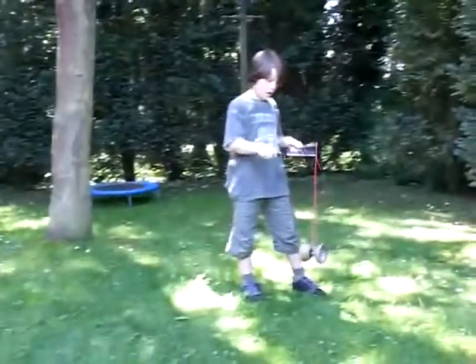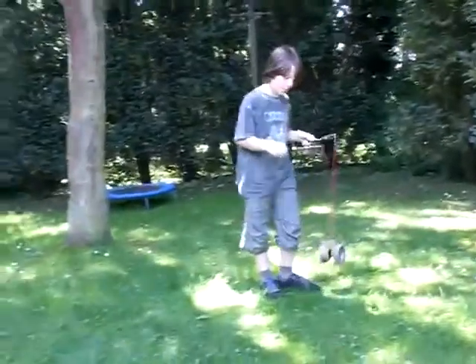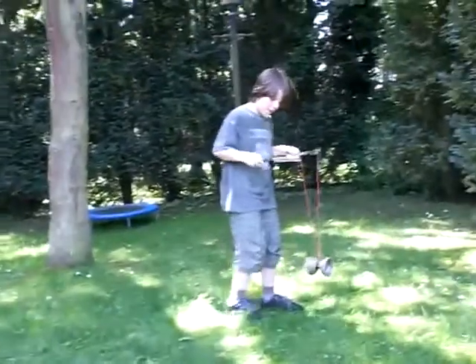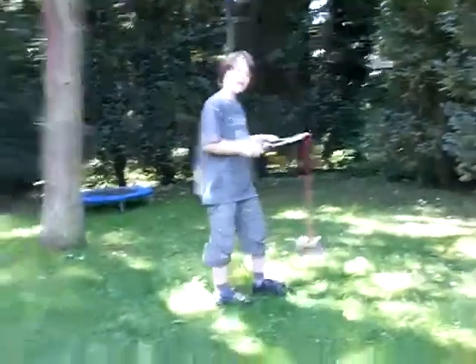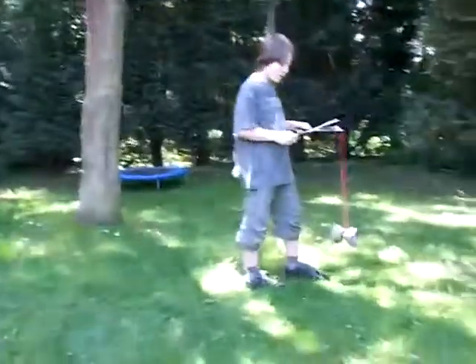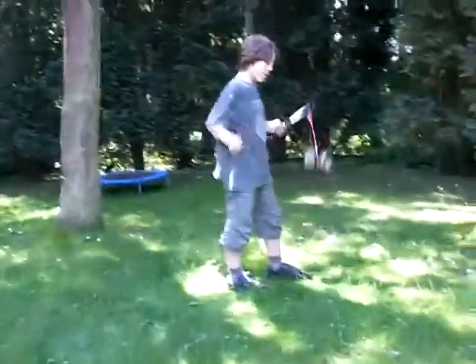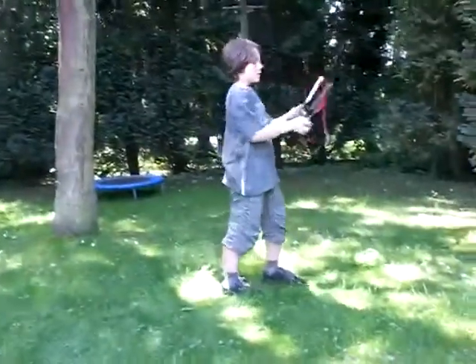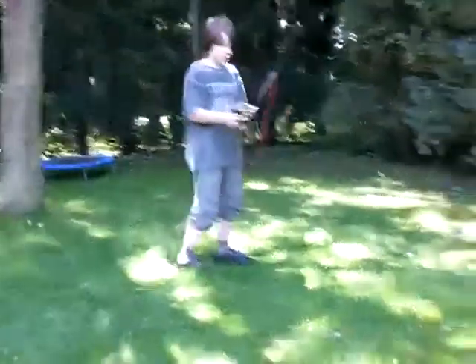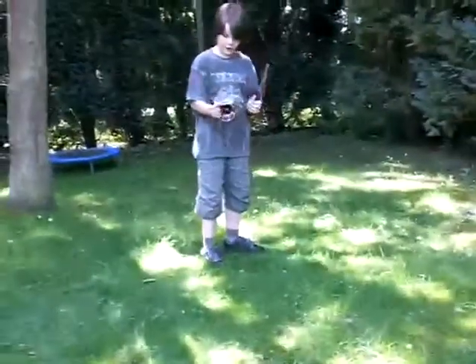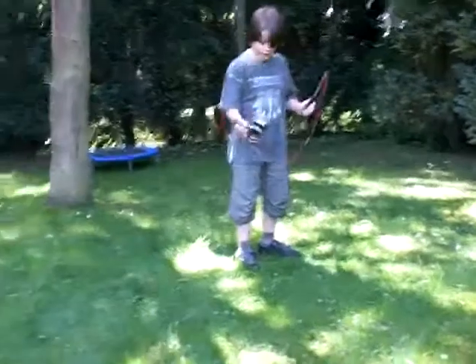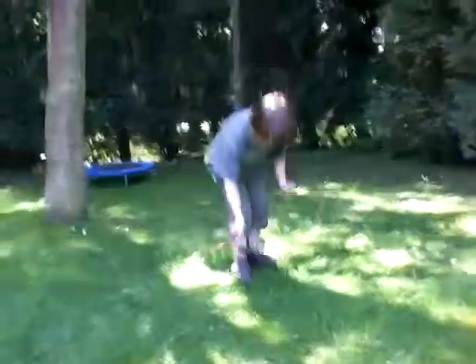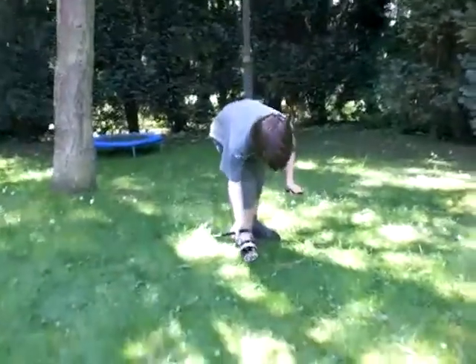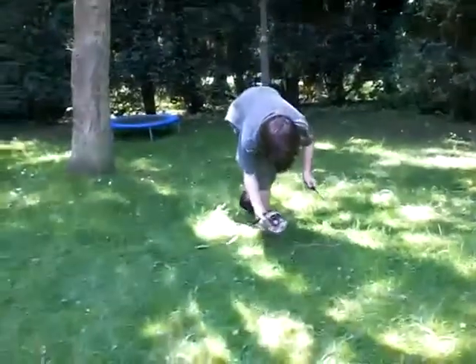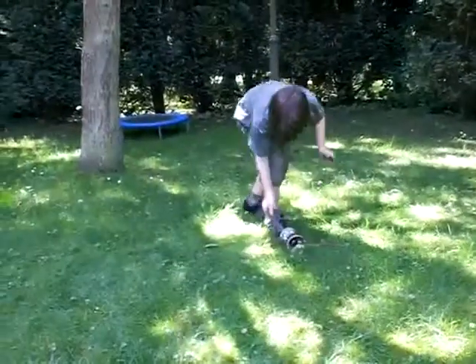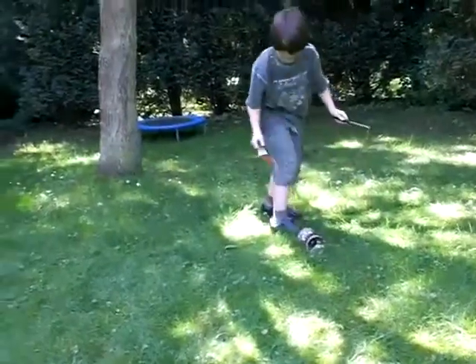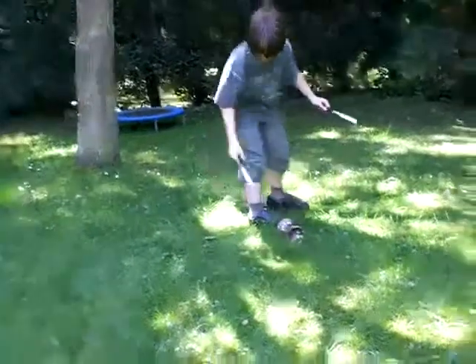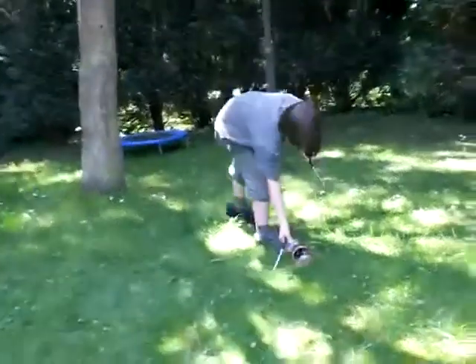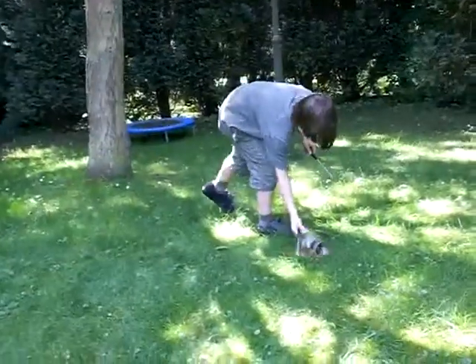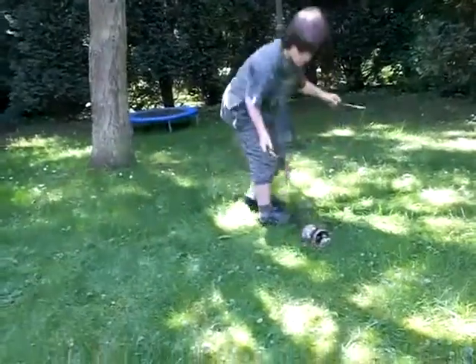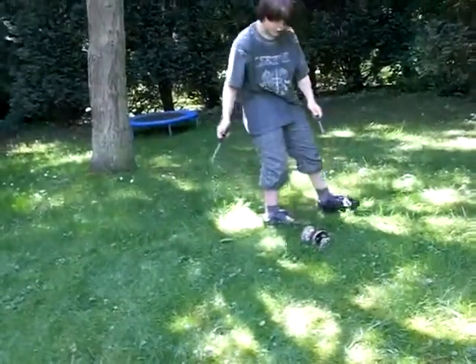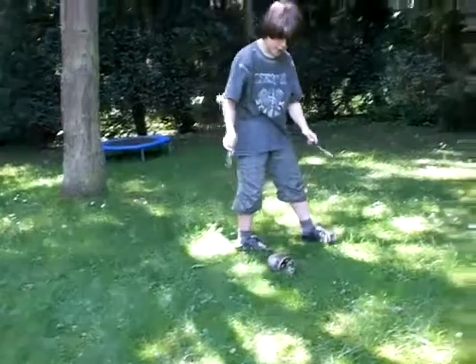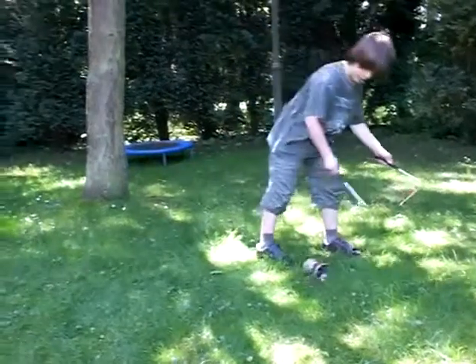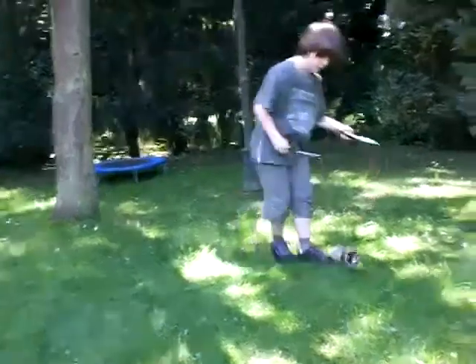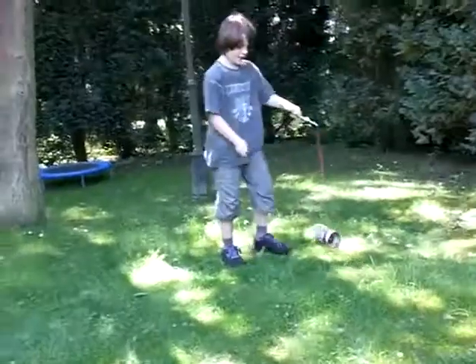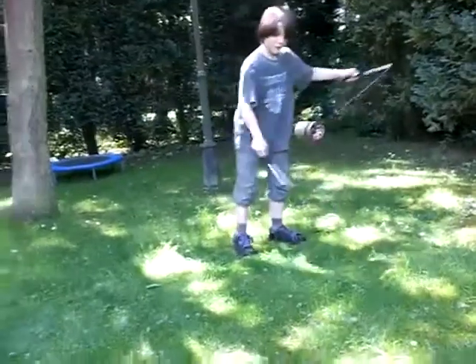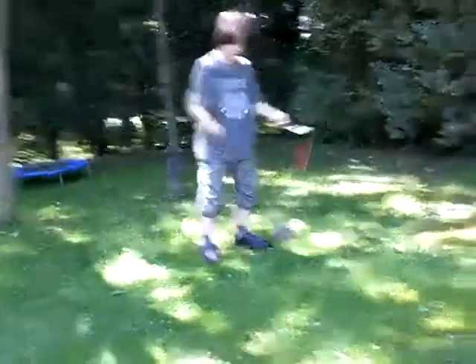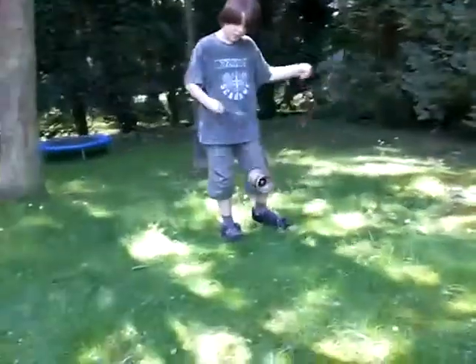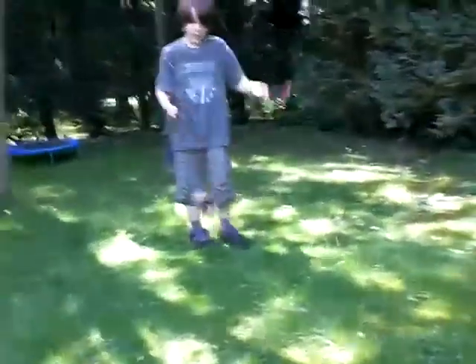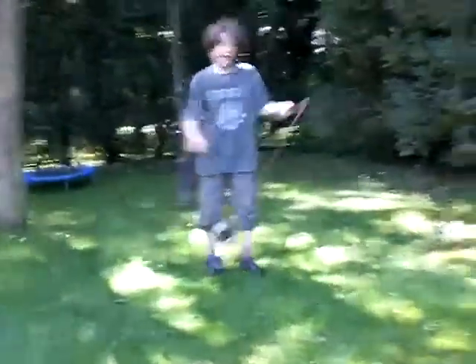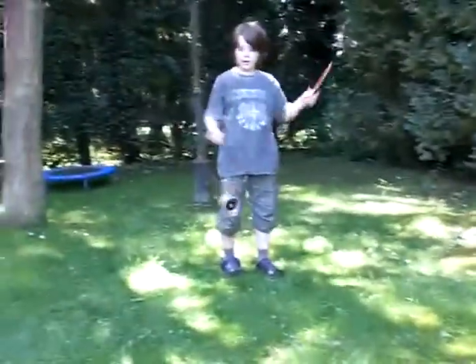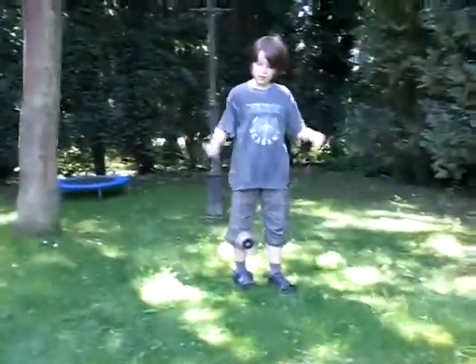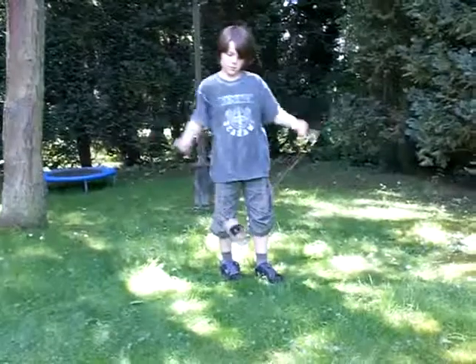Okay, now we're going to learn how to grind. The thing you do is you put the Diablo on the rope and then you move it. If you don't know how to make it spin, then watch my first movie.